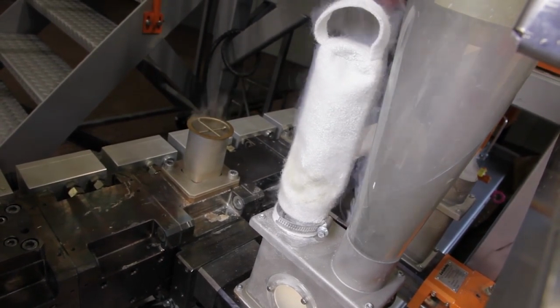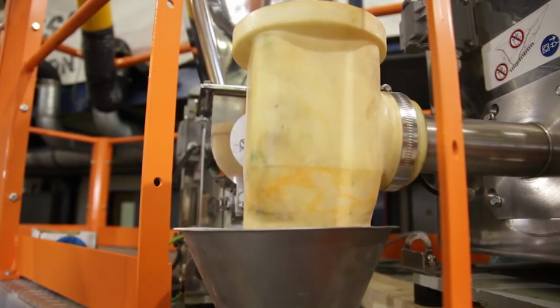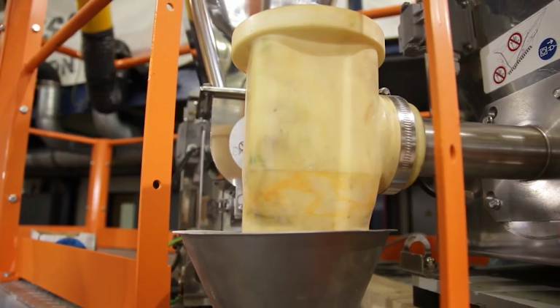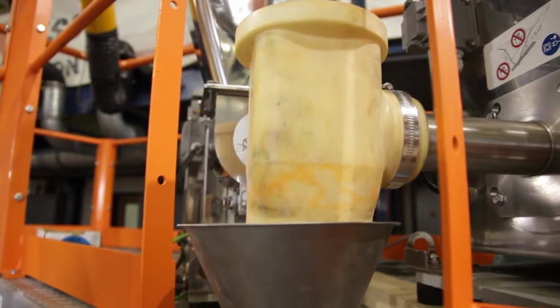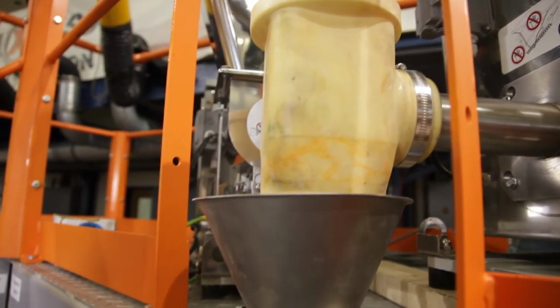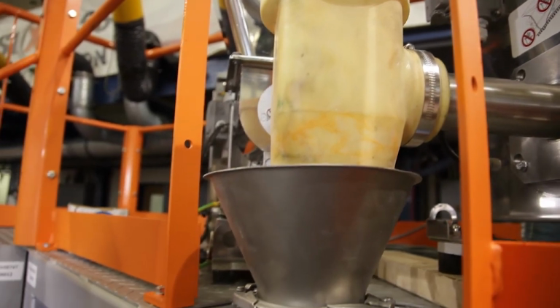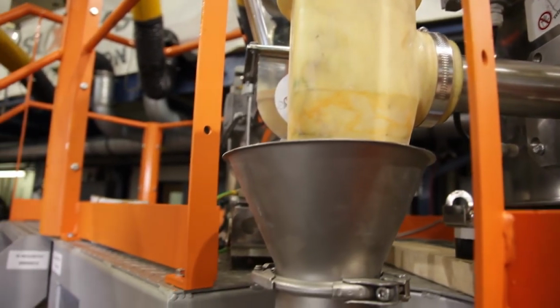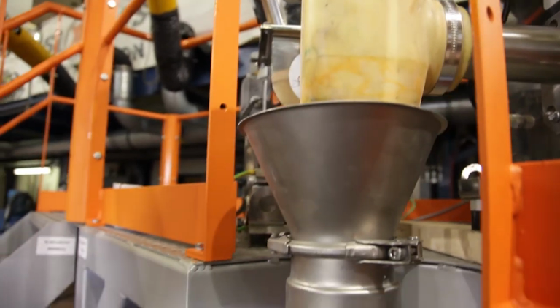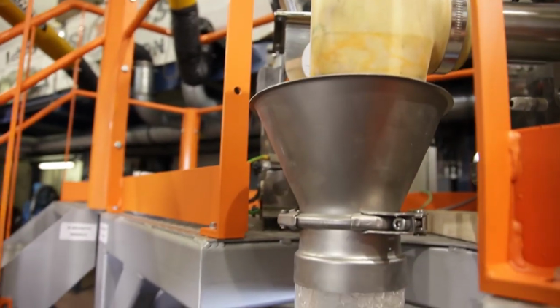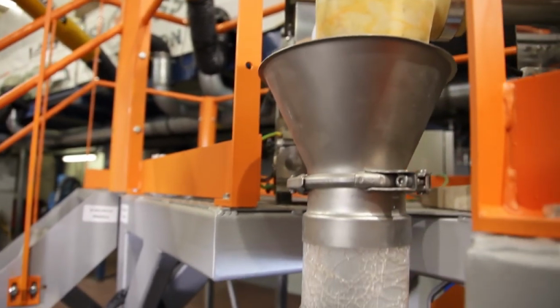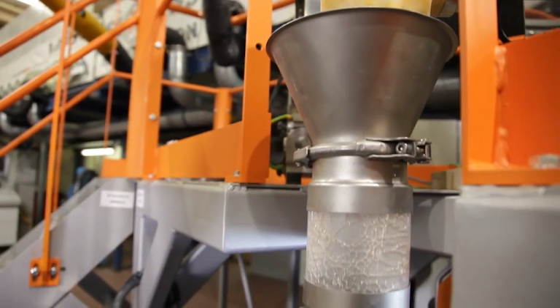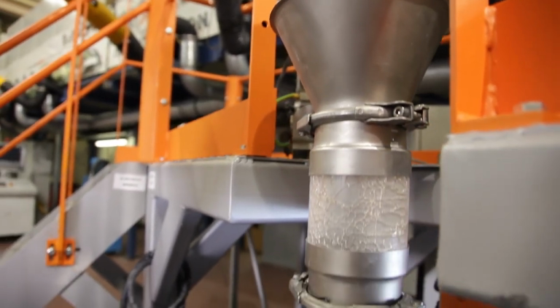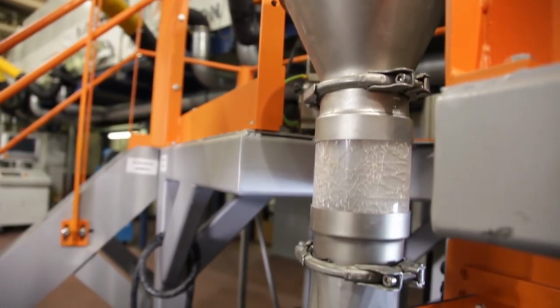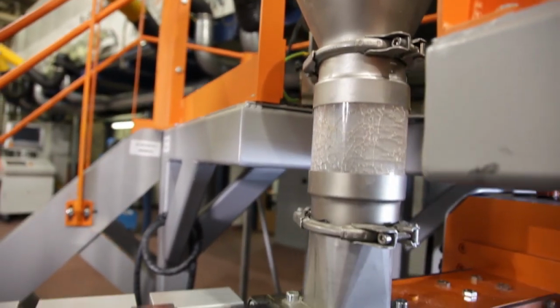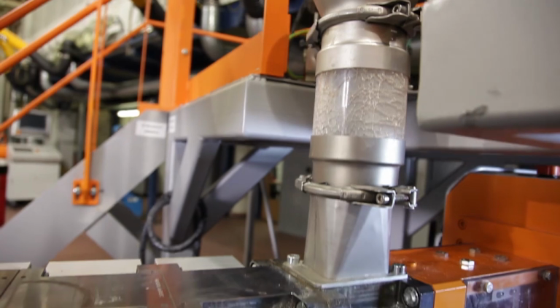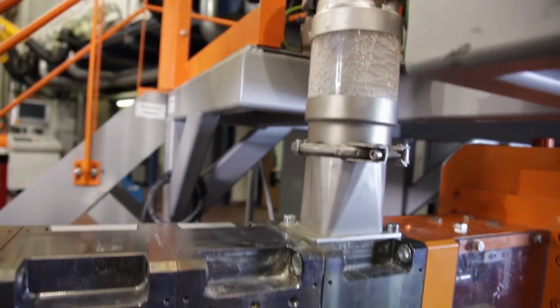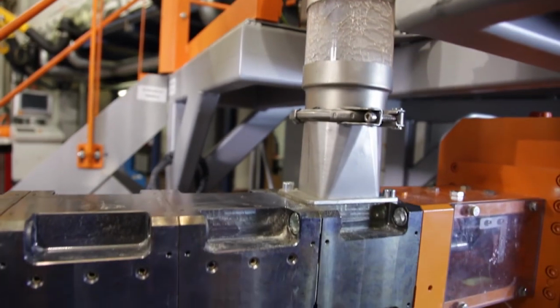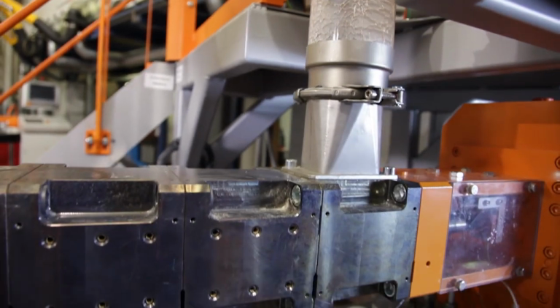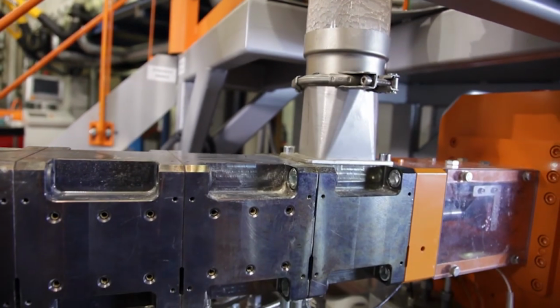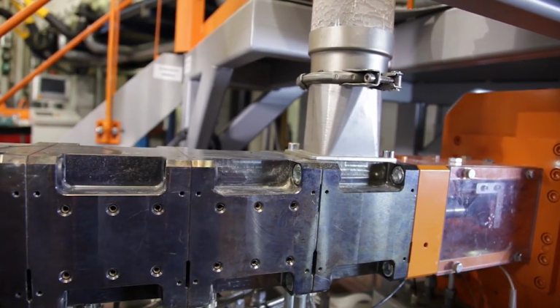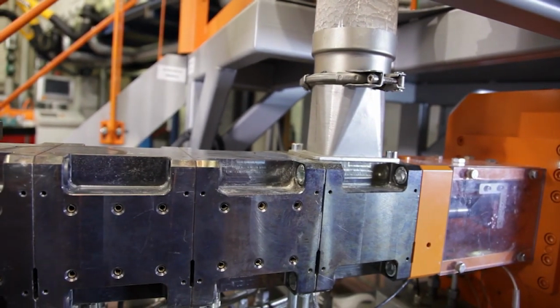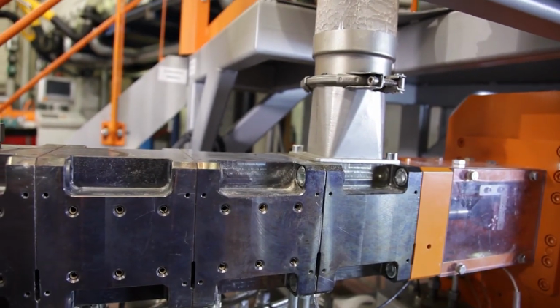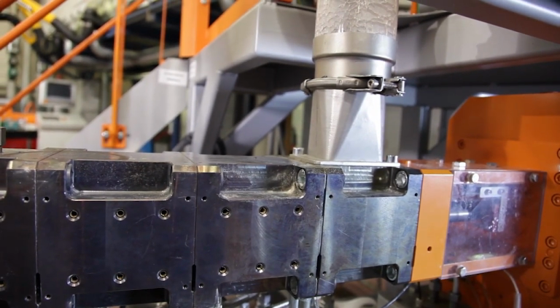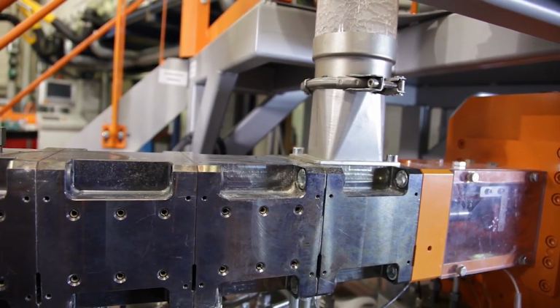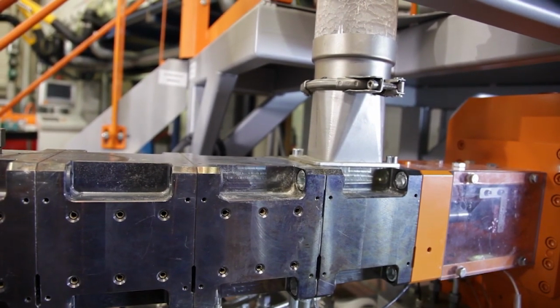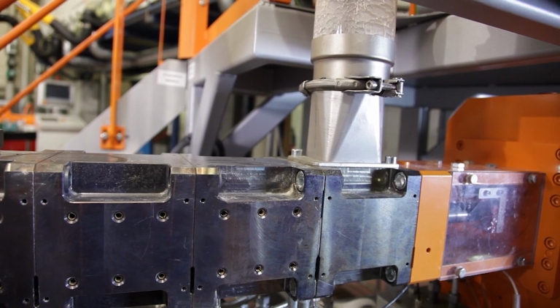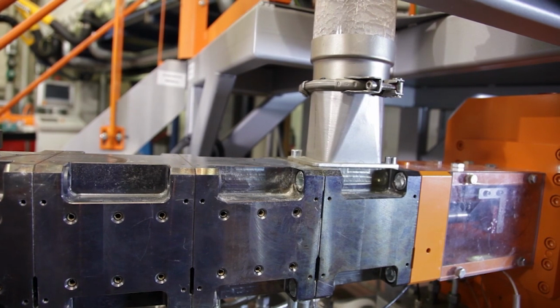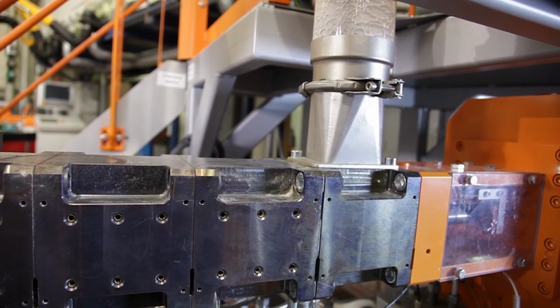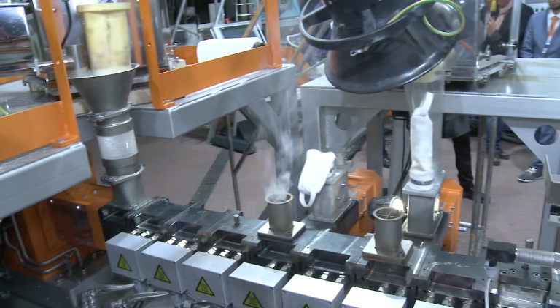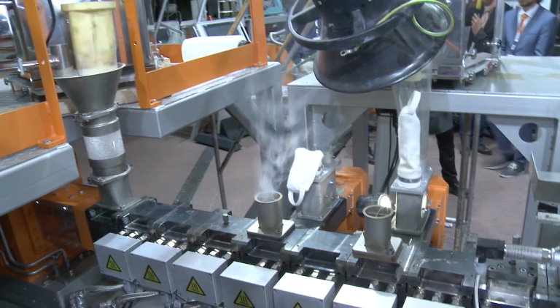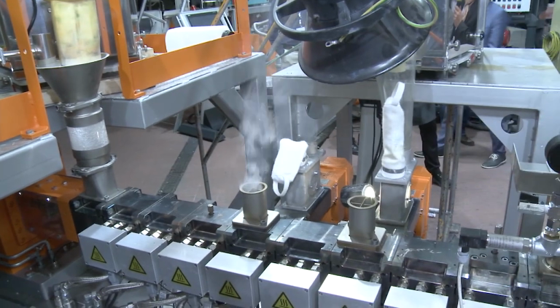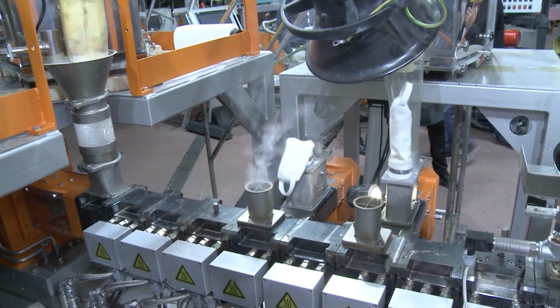Taking a look at the extruder itself, at the beginning of the extruder we use 3 barrels as a melting section. In this case we use a harsh melting section to ensure a proper melting of the polymer.